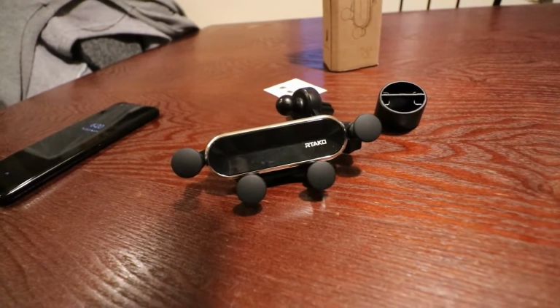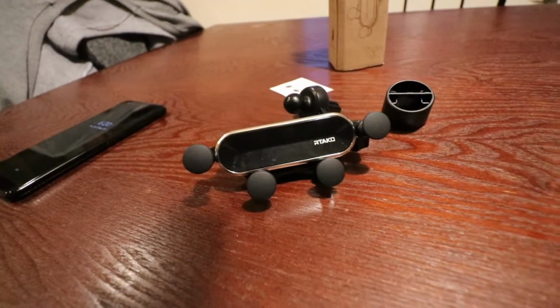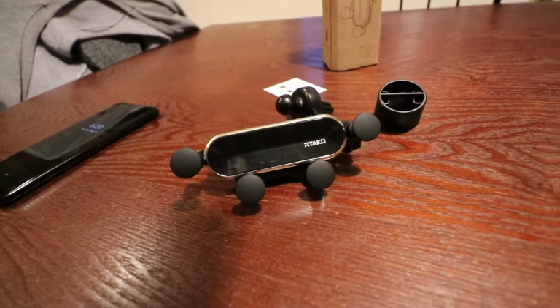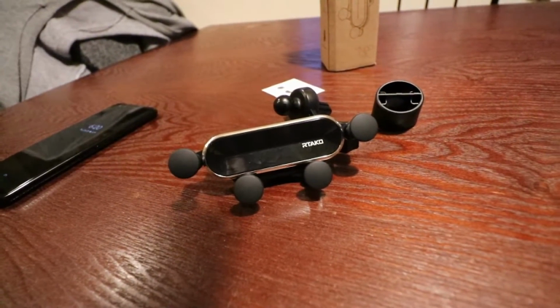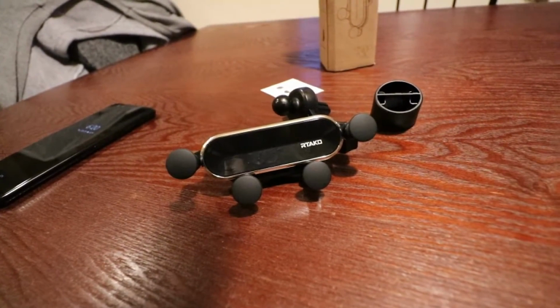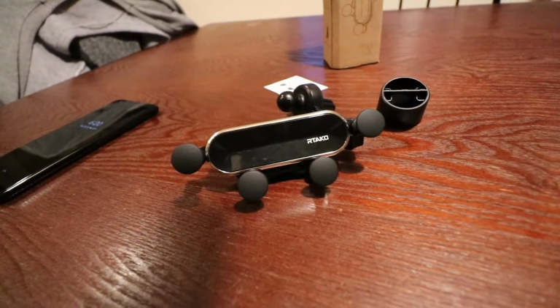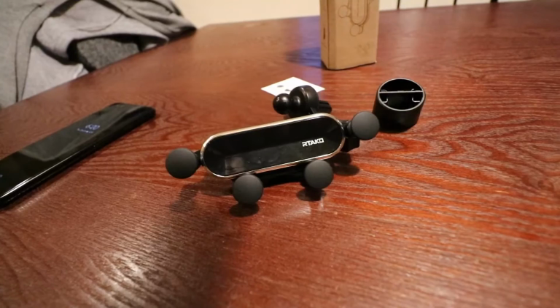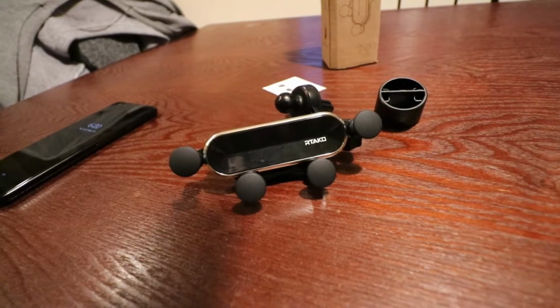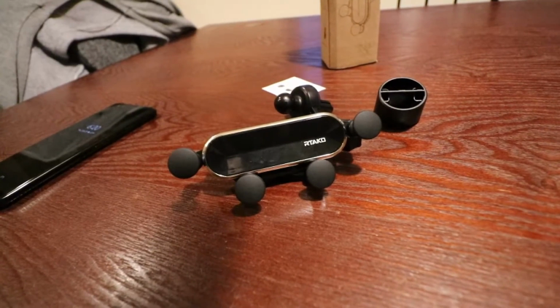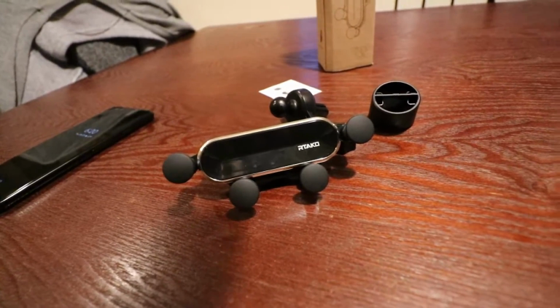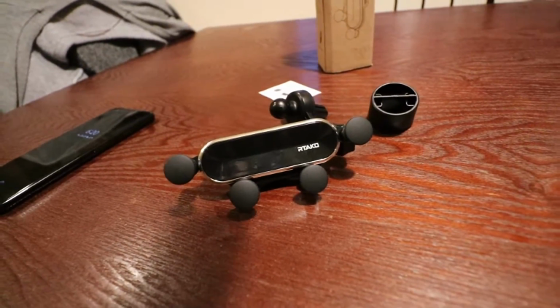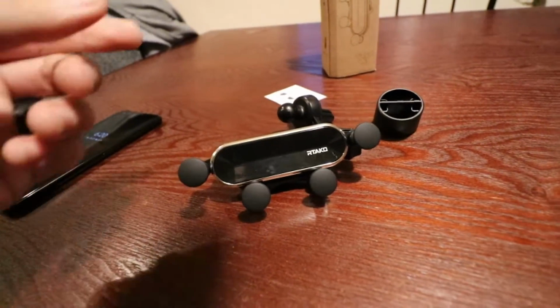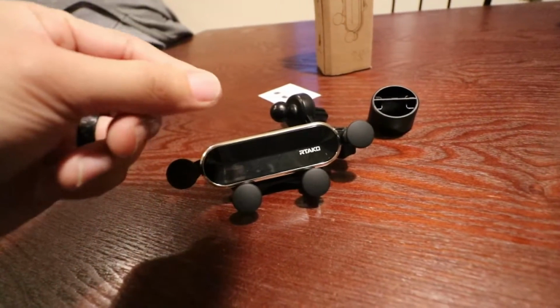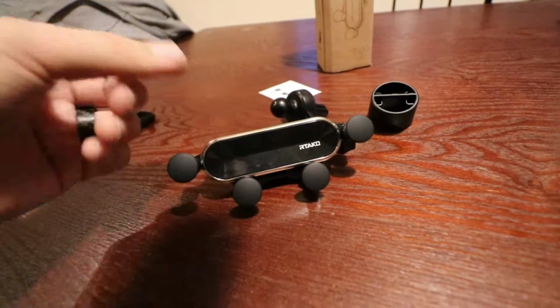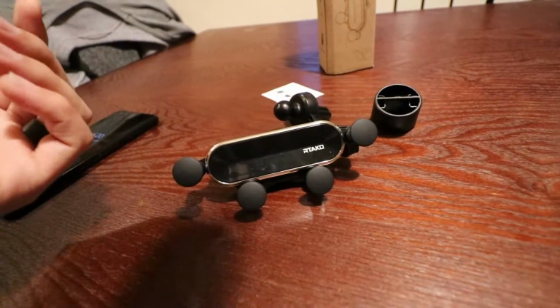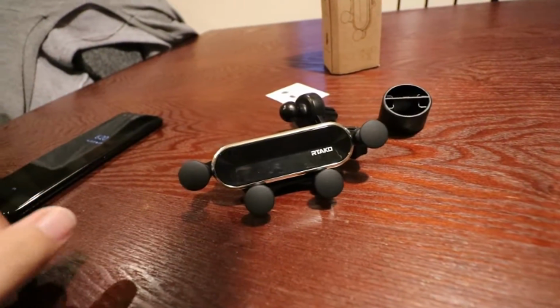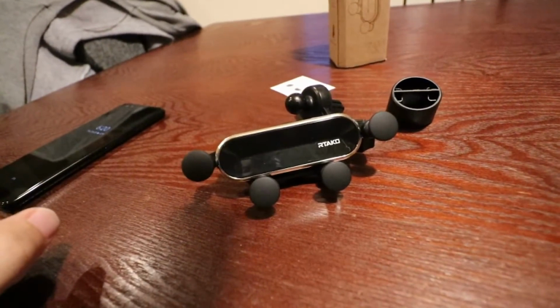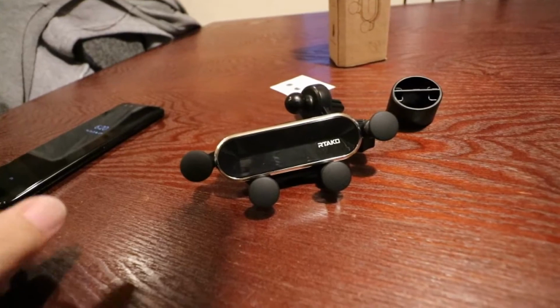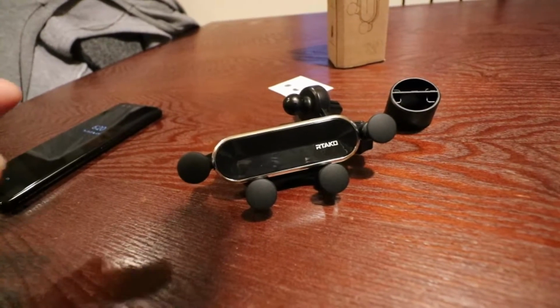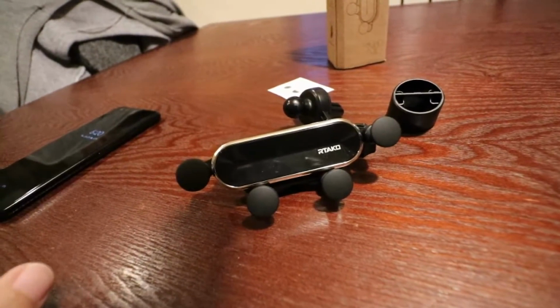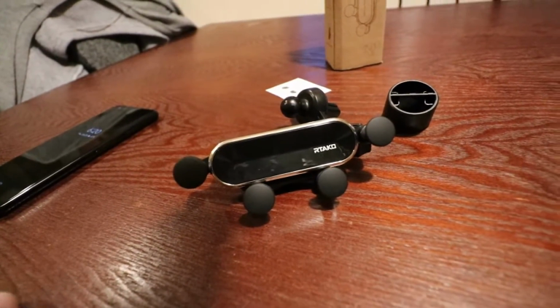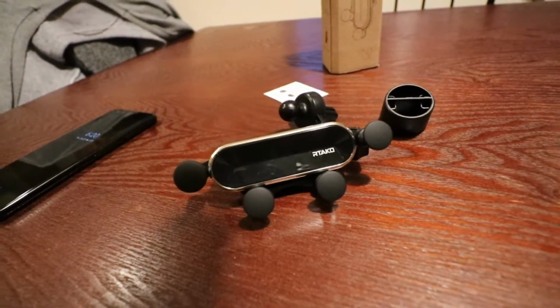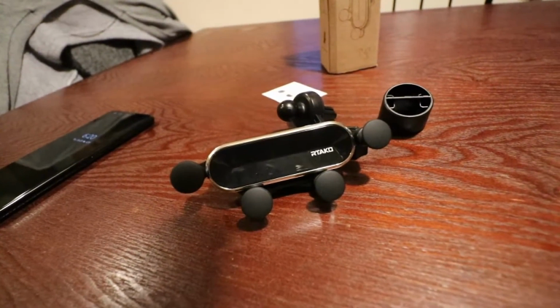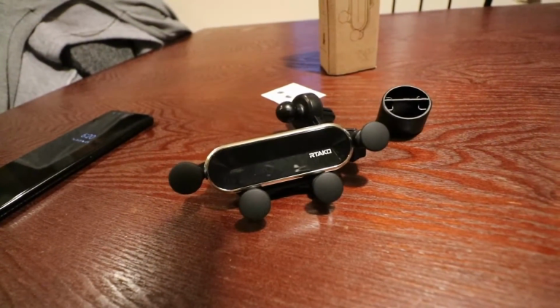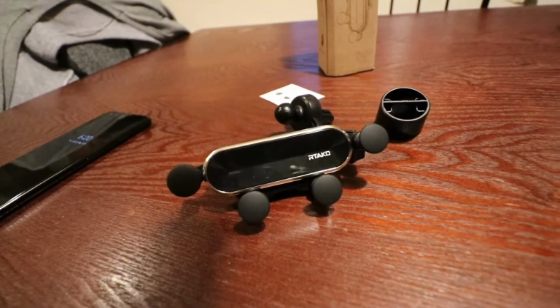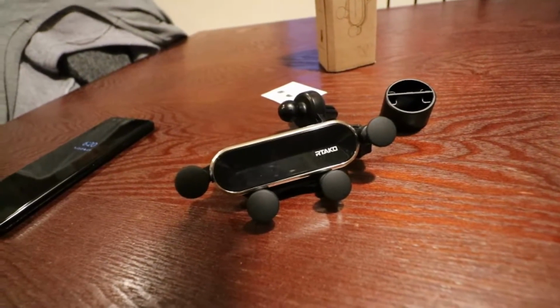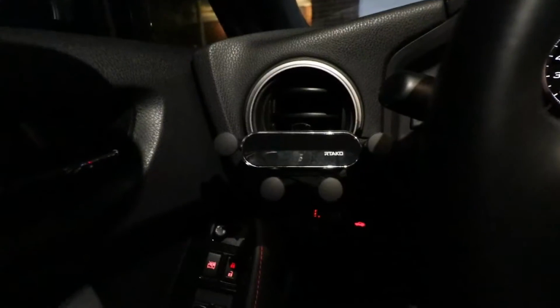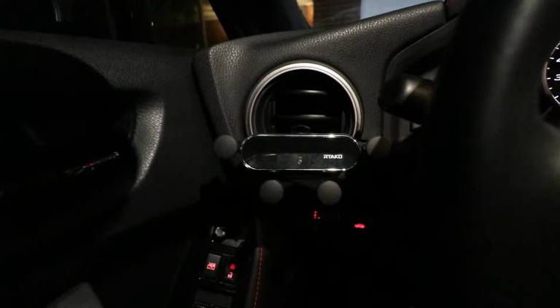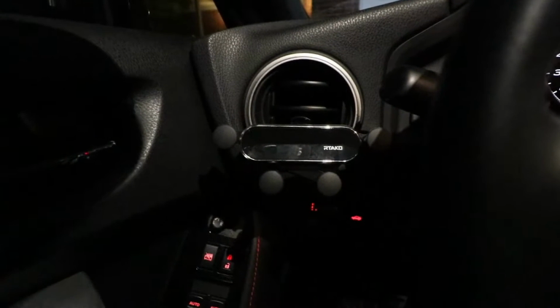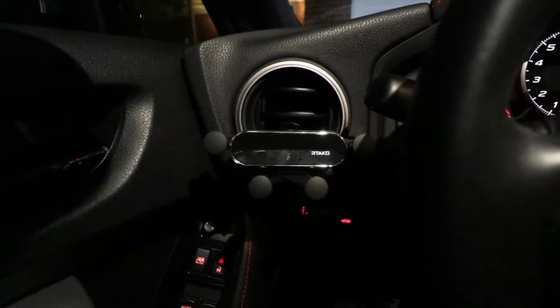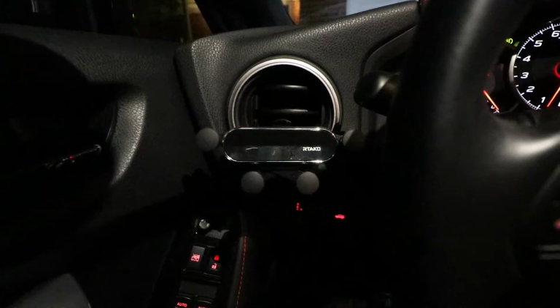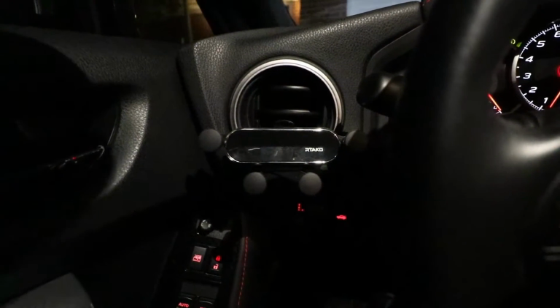I'm sure it'll work whether you have a big phone or a small phone. I'll go ahead and take a shot of me using it in my car so you get an idea of the functionality. It's very simple — you just drop it in and lift it out. It works great, so I highly recommend this product.